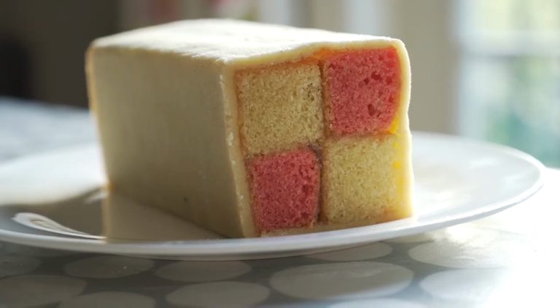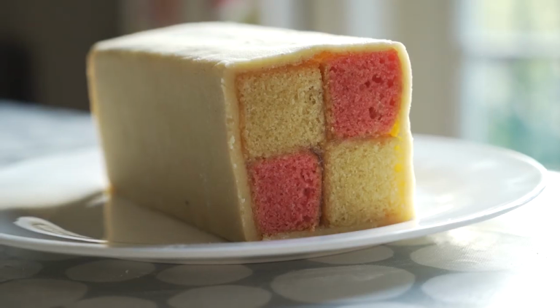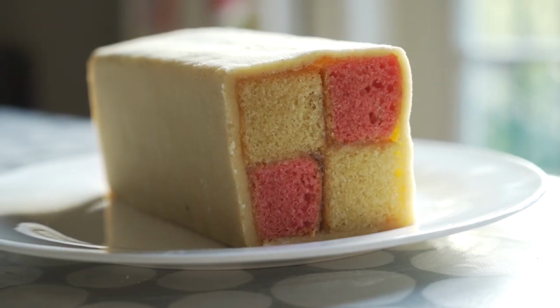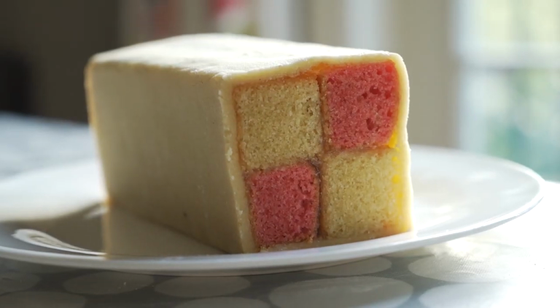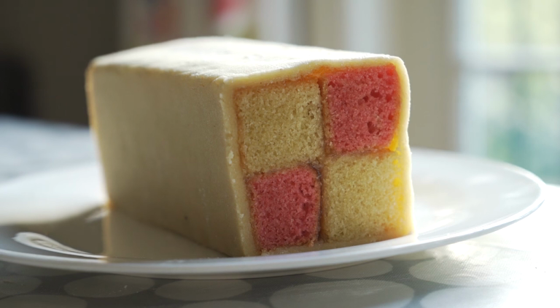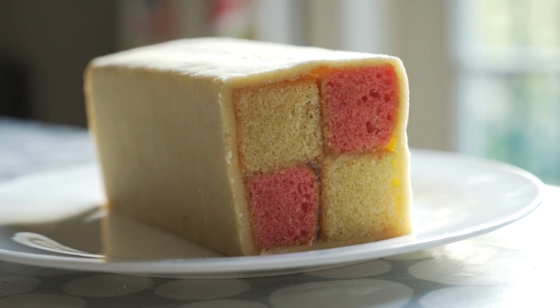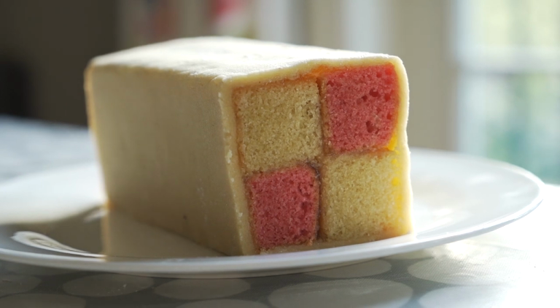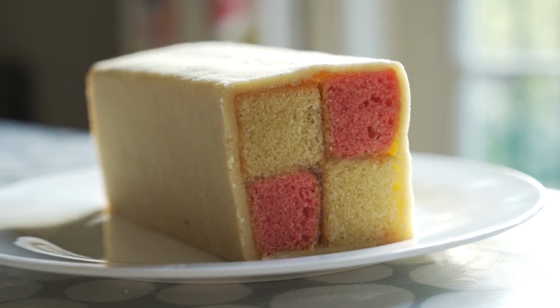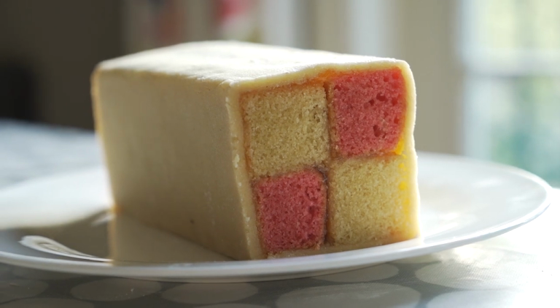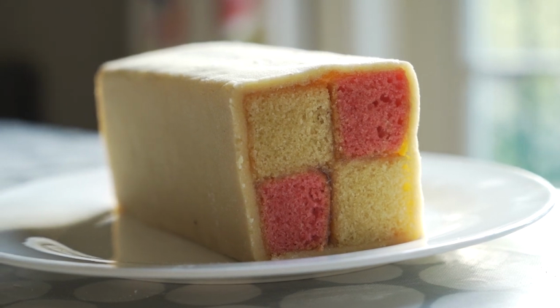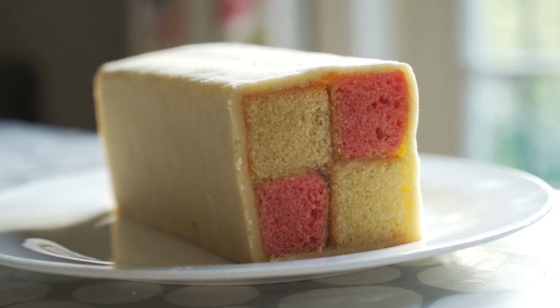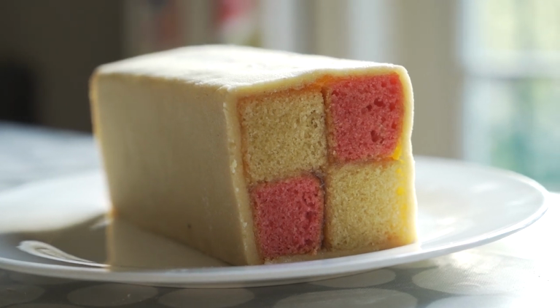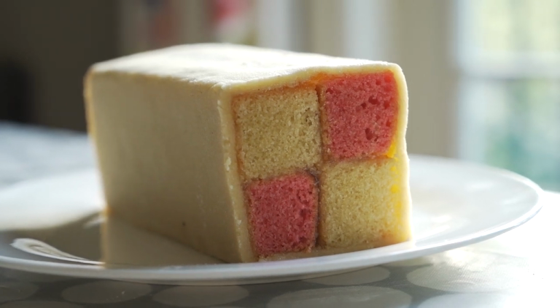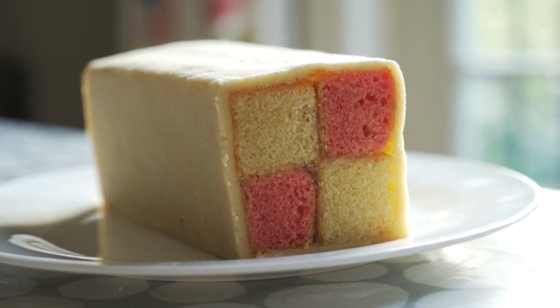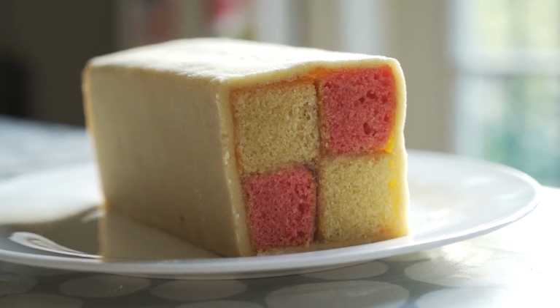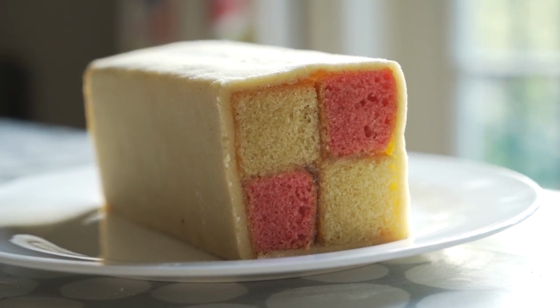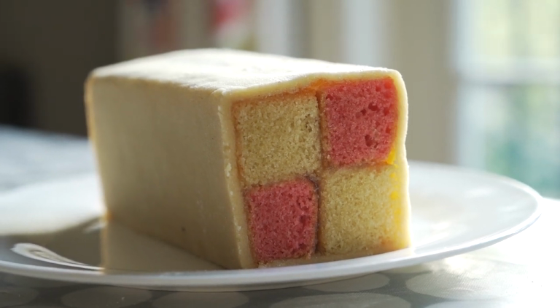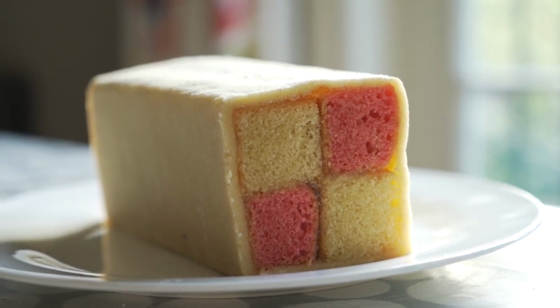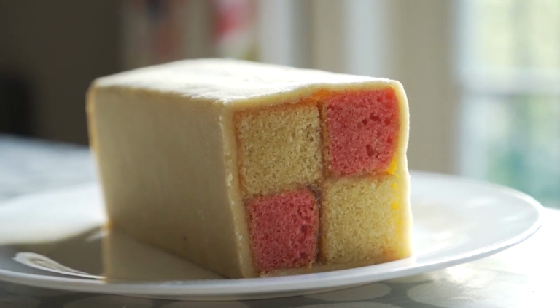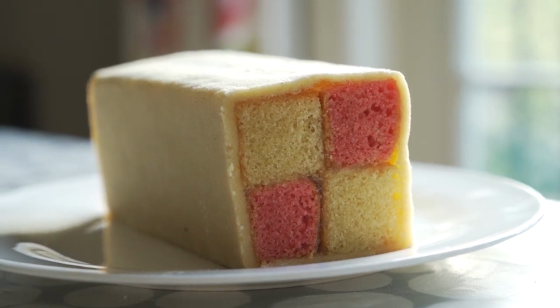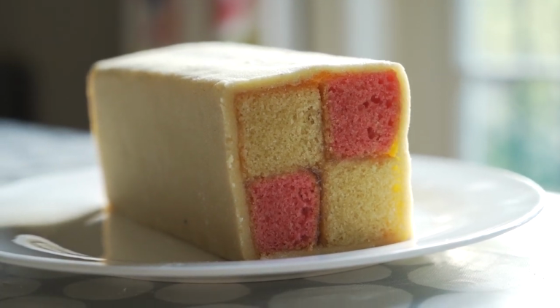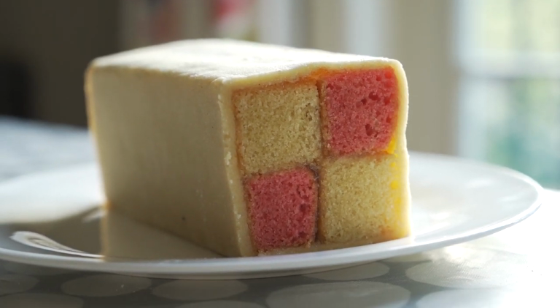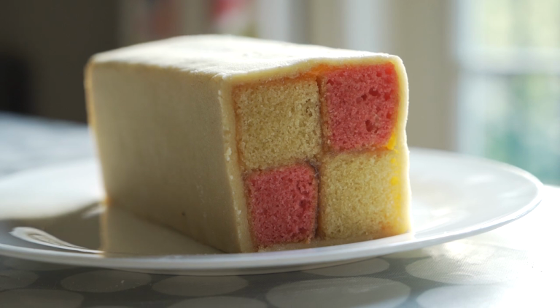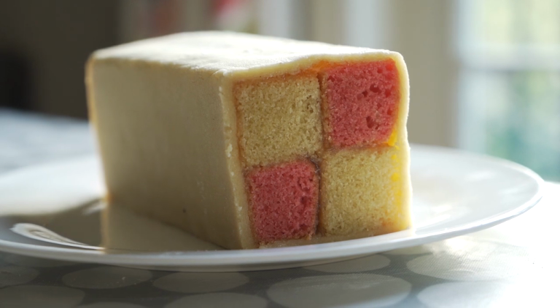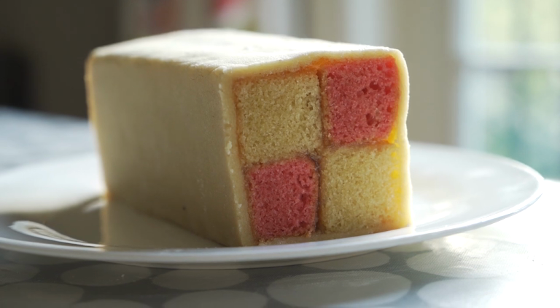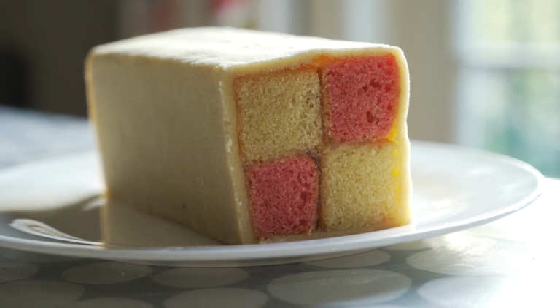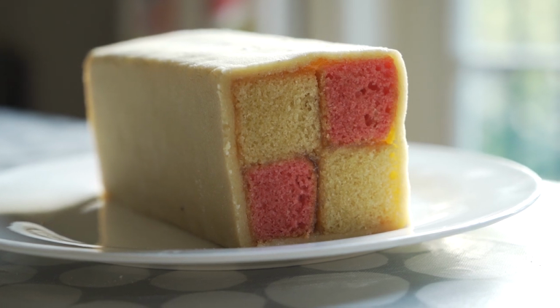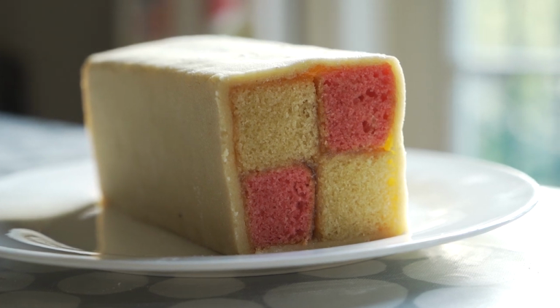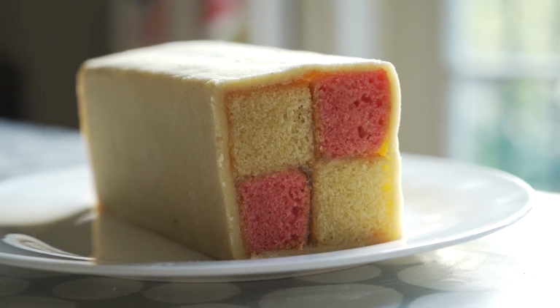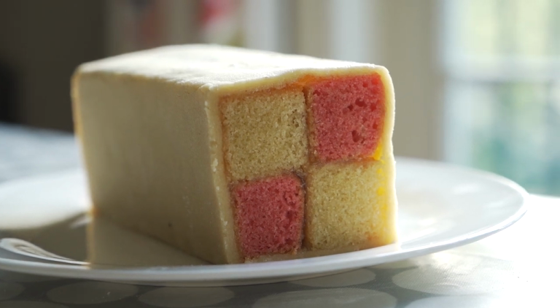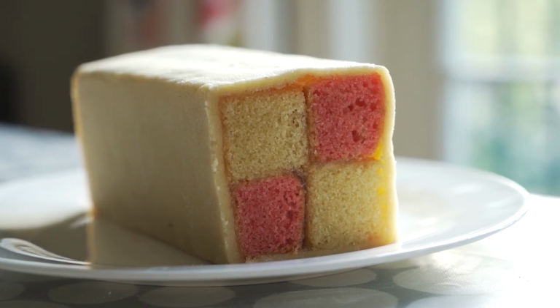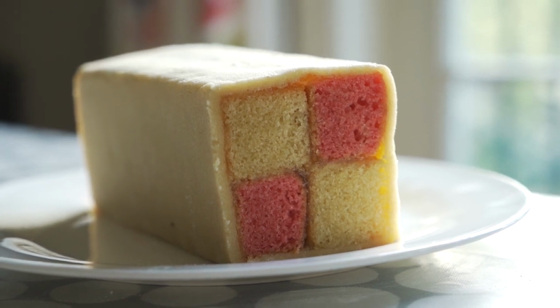So there you have it — there's my final Battenberg design. I hope you guys enjoyed the video. Please make sure to subscribe and like the video if you feel so inclined. I'll see you next time!